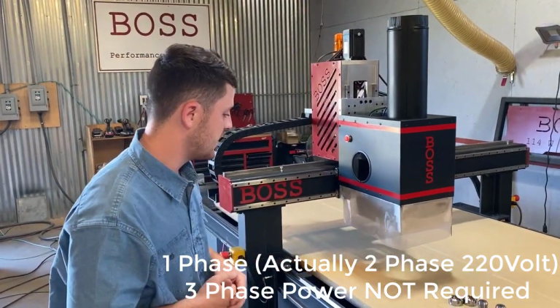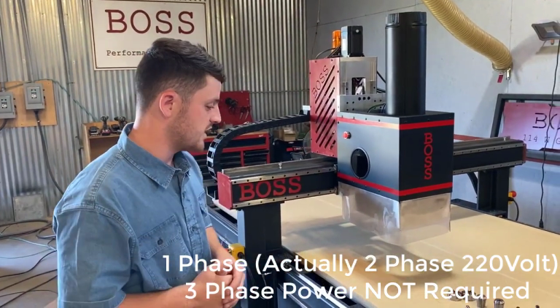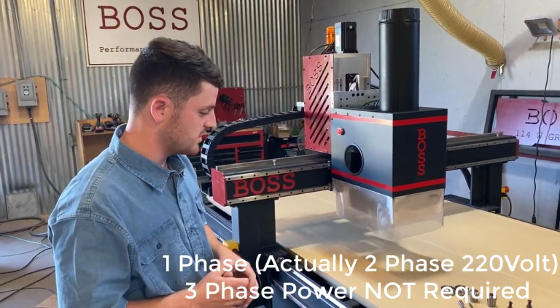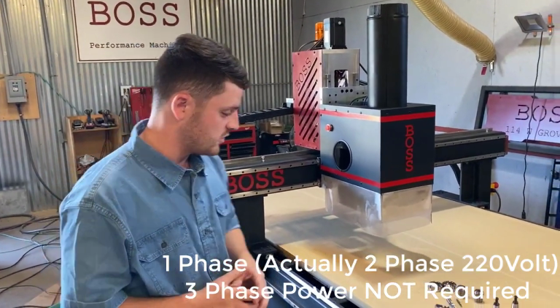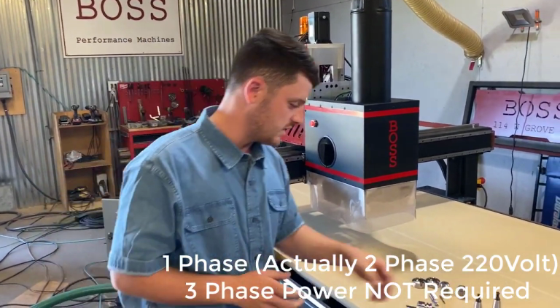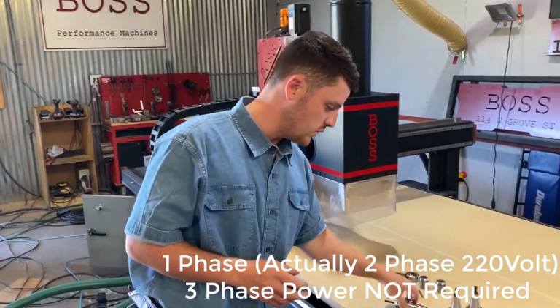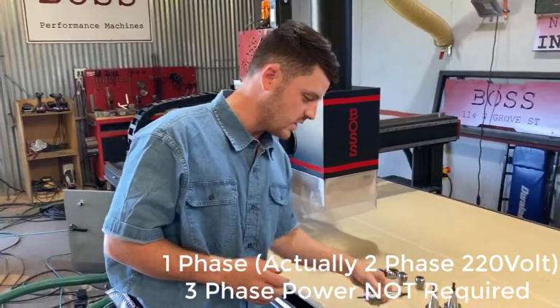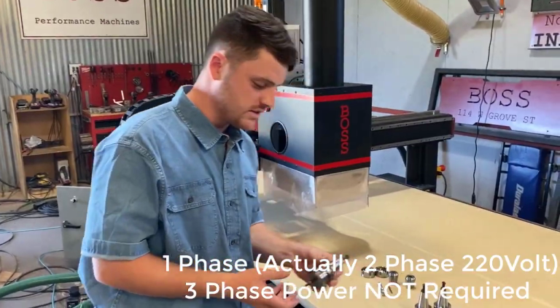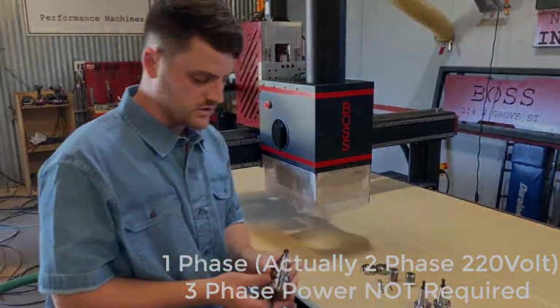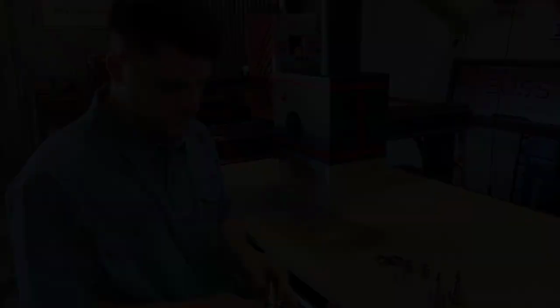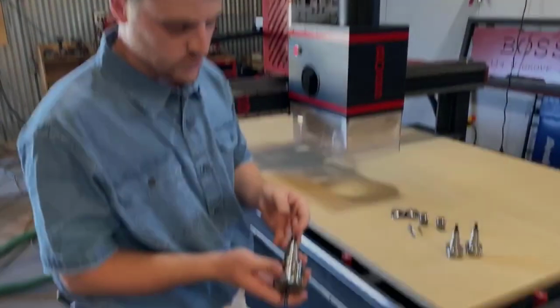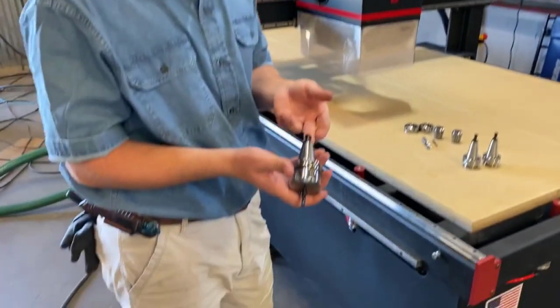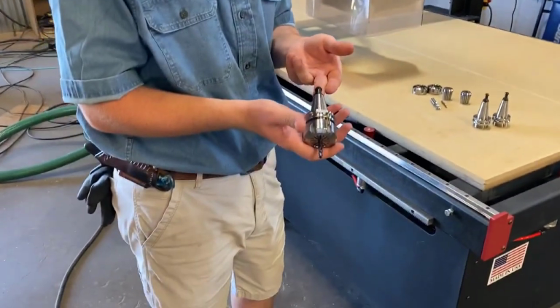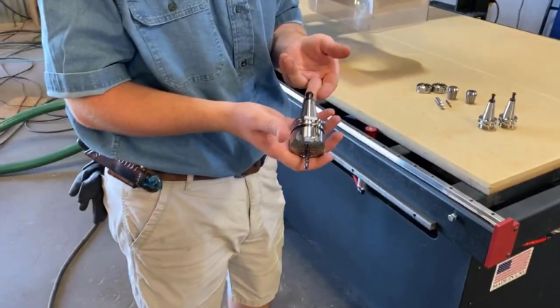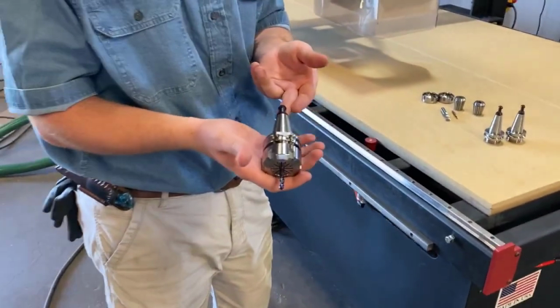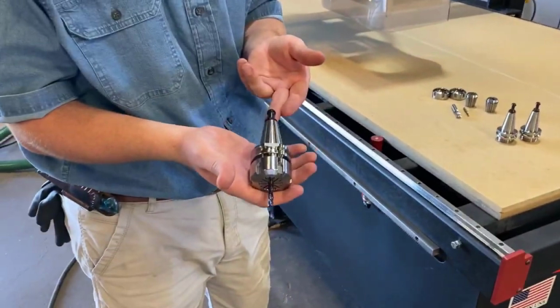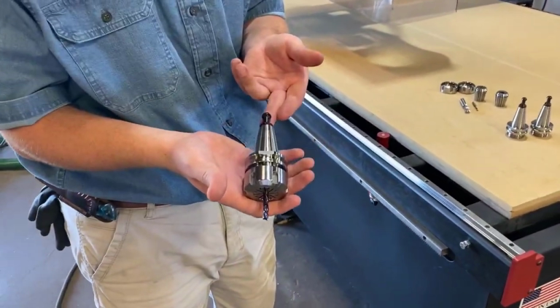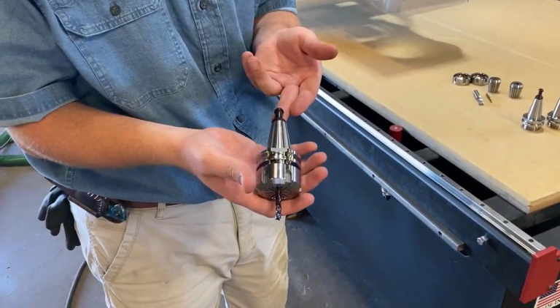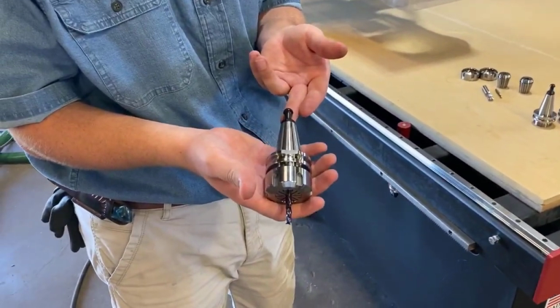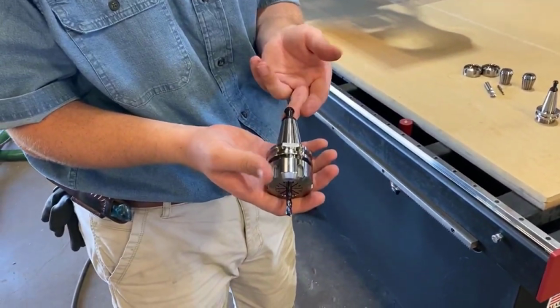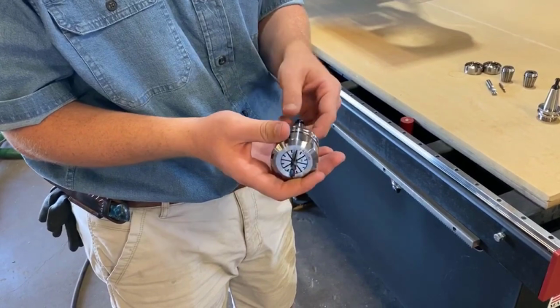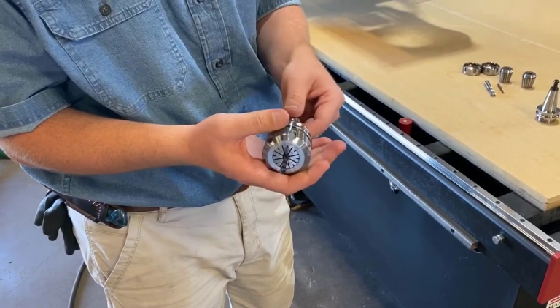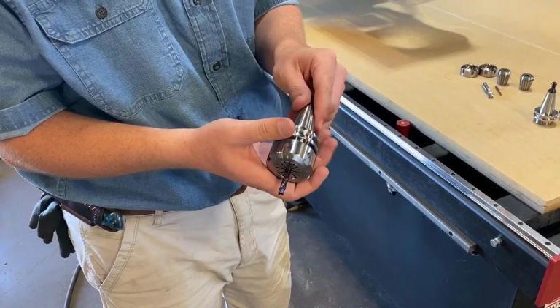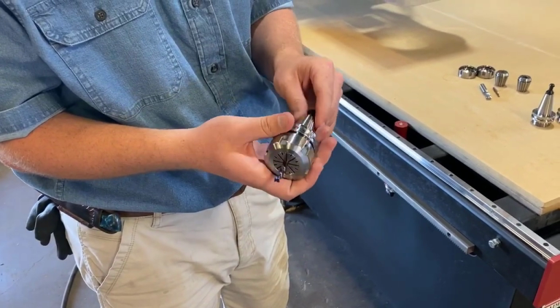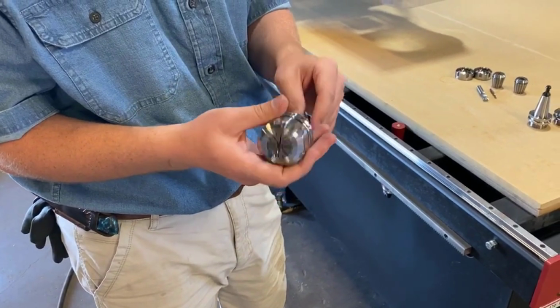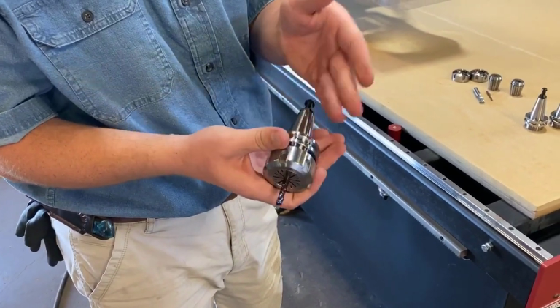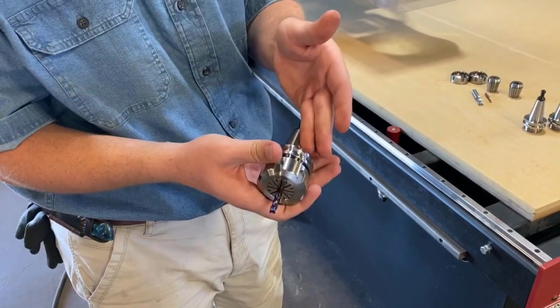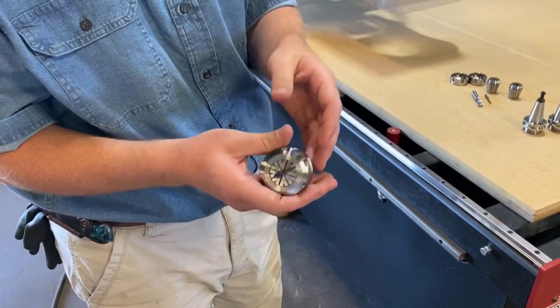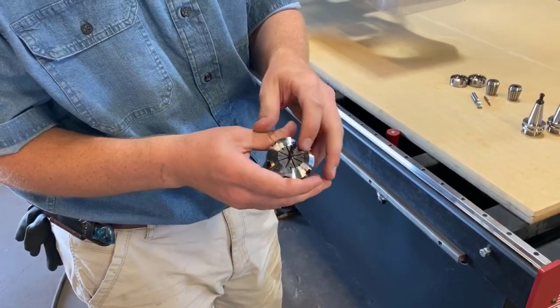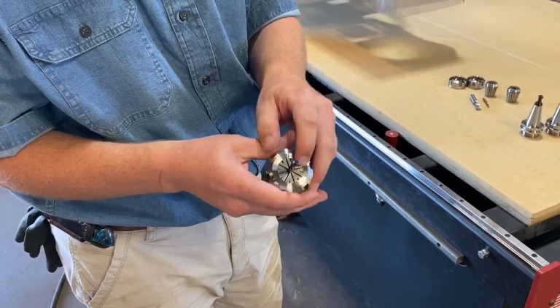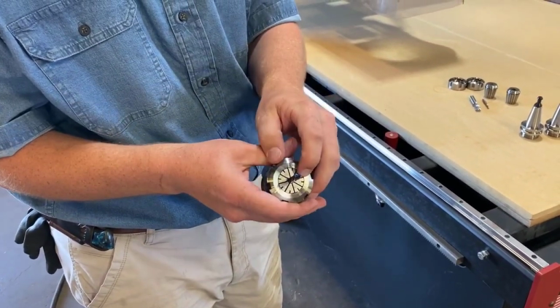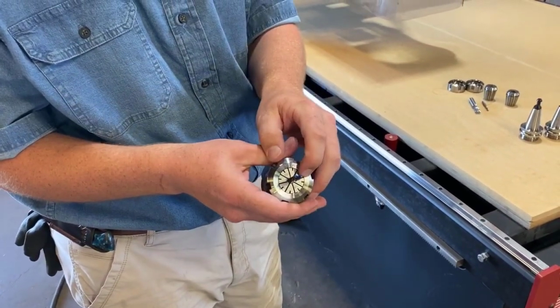I just want to take a quick second to talk to you about the tooling as well. On our machines, we're using ISO 30 ER32 tool holders. Now what that means is this is your ISO 30, this is your ER32 collet.